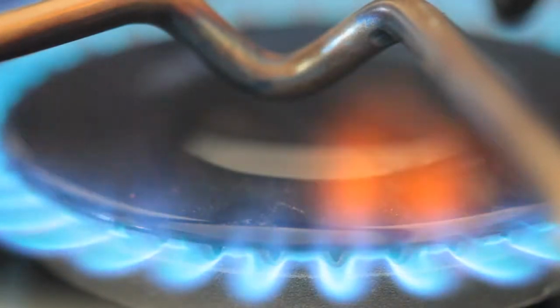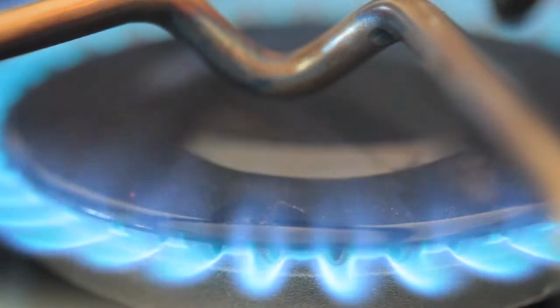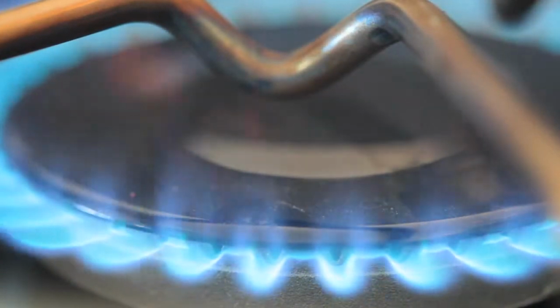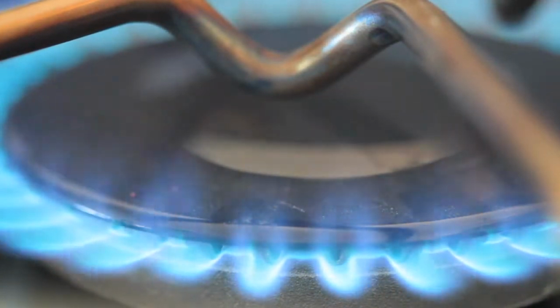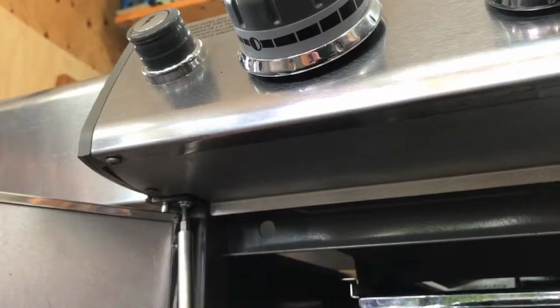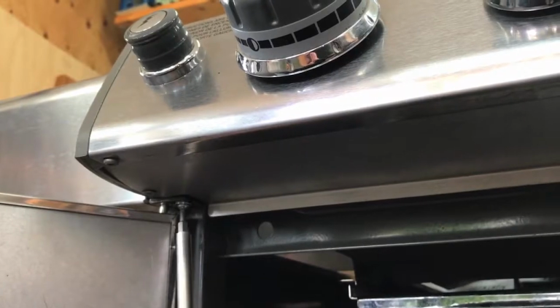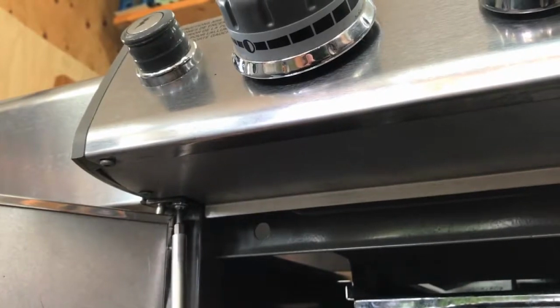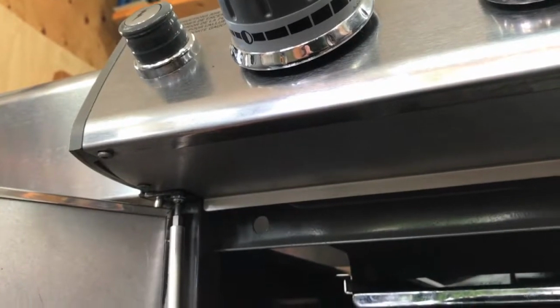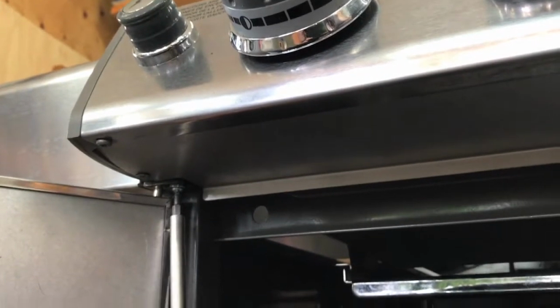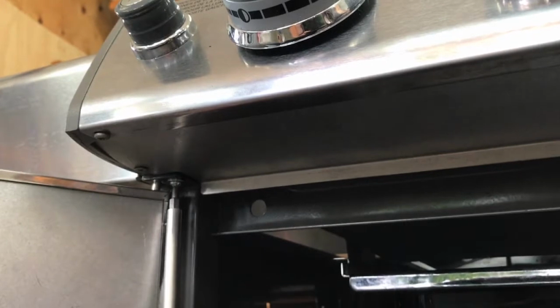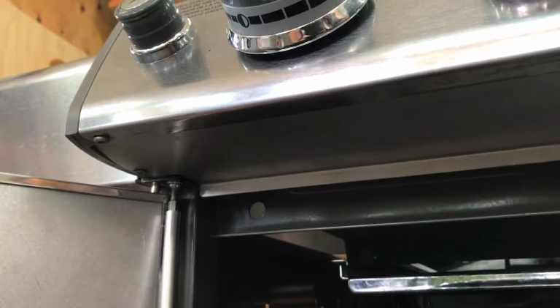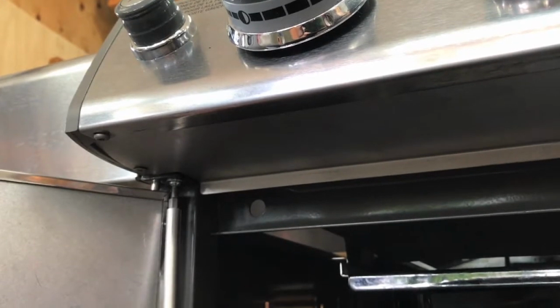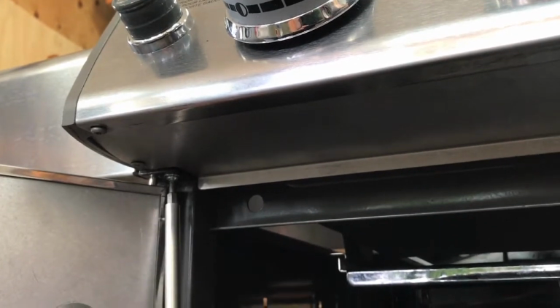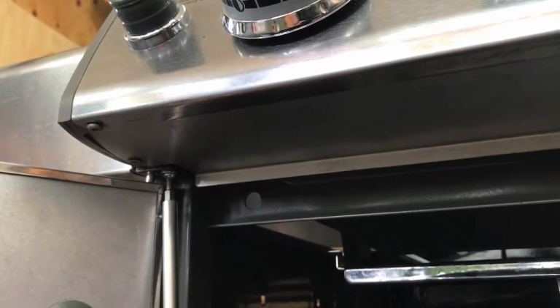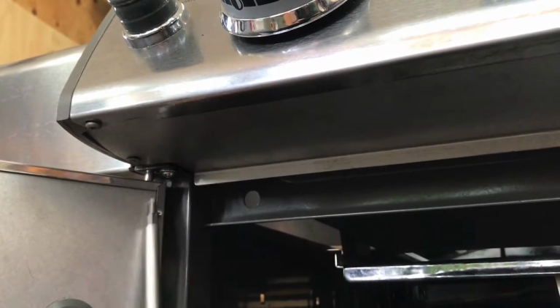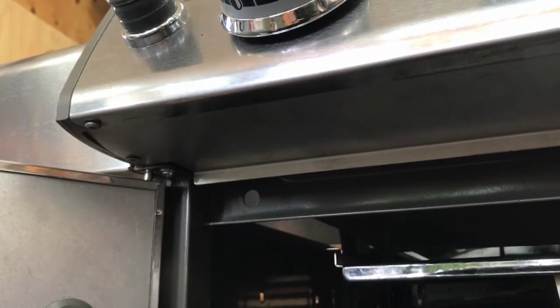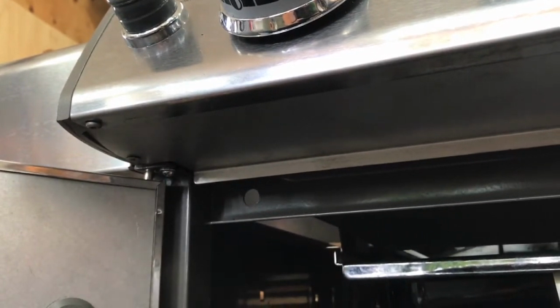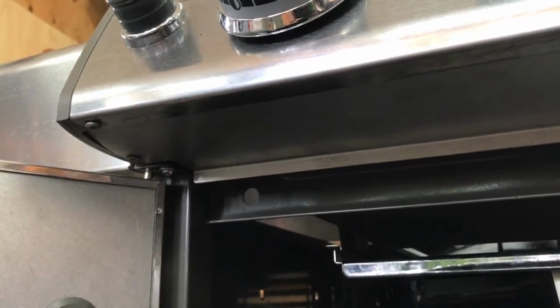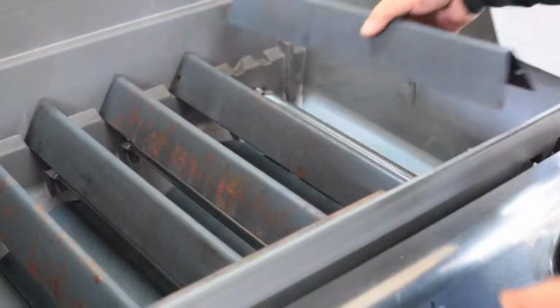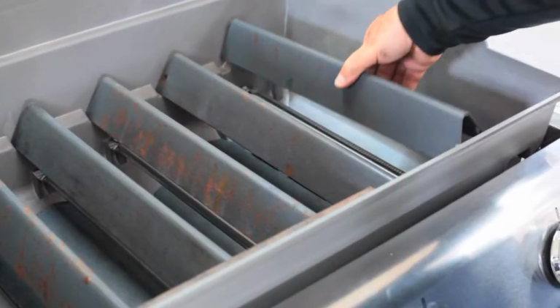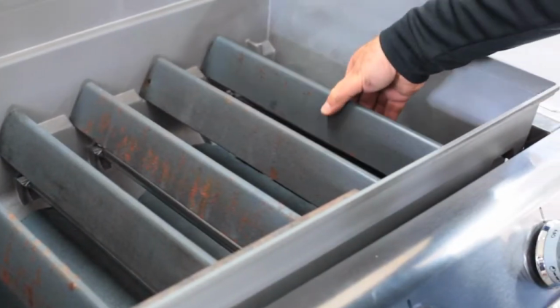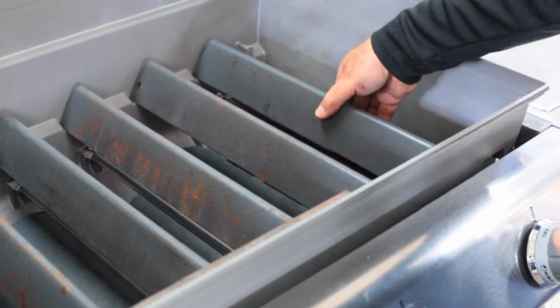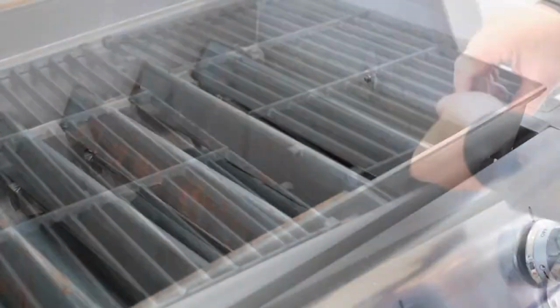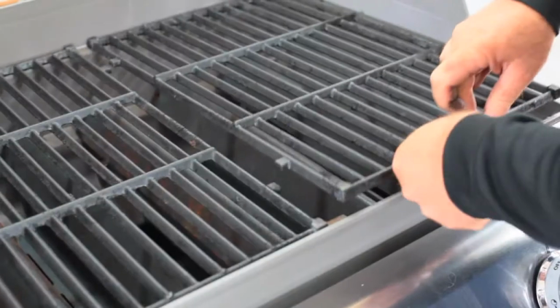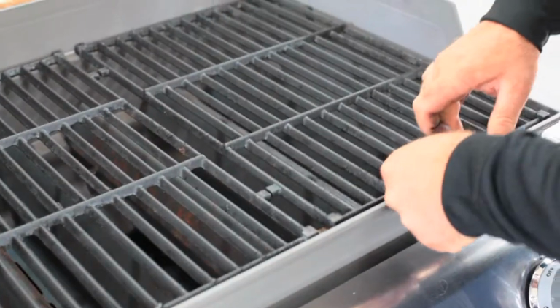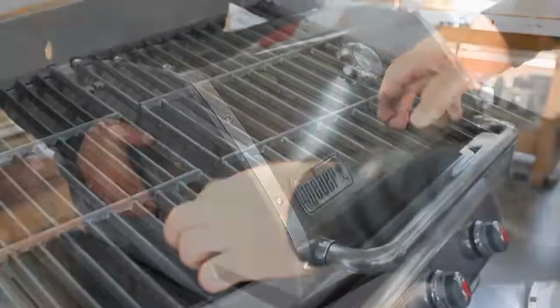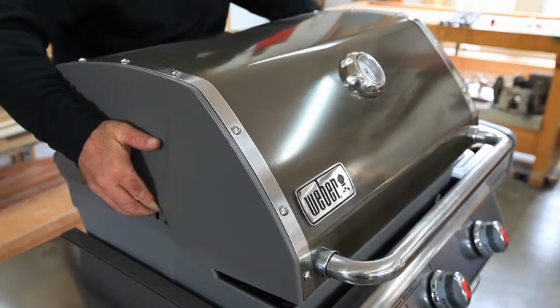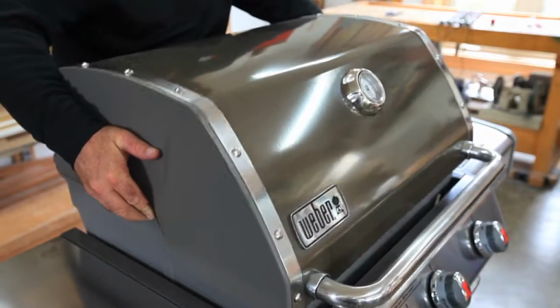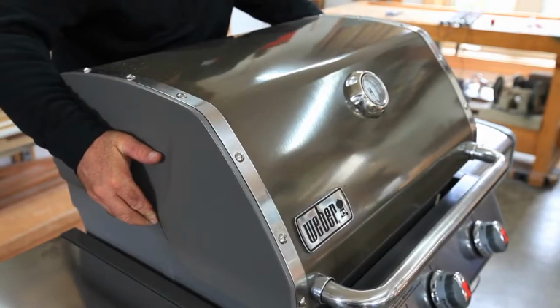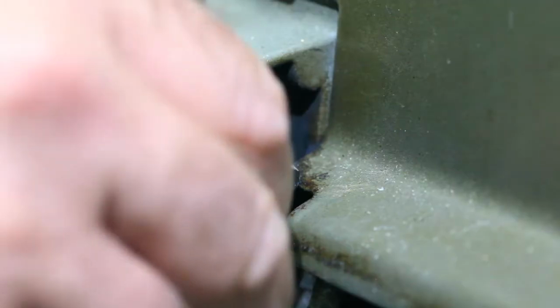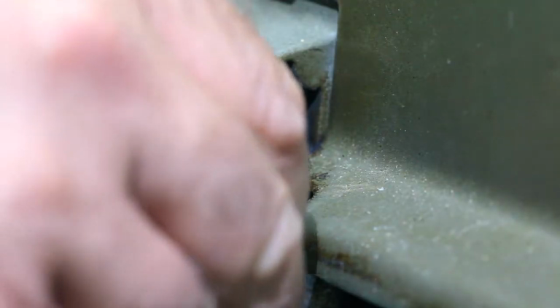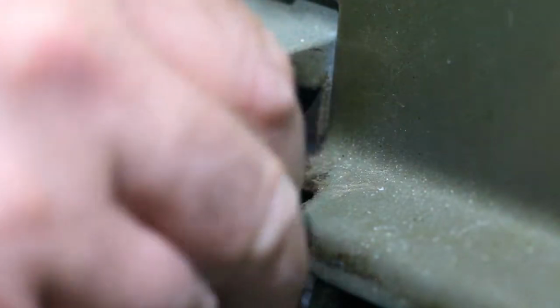Be sure to test the side burner if the grill you're working on has one. If everything's working properly, reinstall the two small machine screws that secure the control panel, one at each end on the bottom. Then replace the flavorizer bars, the cooking grates, and the lid along with the hinge pins and cotter pins.